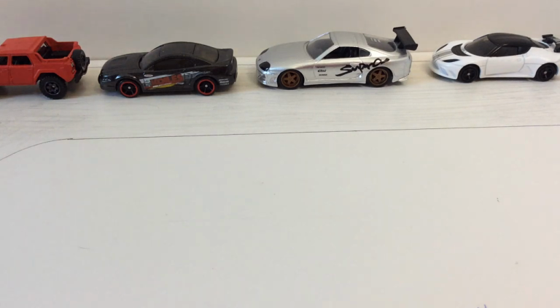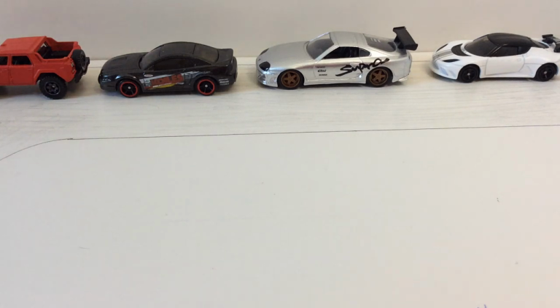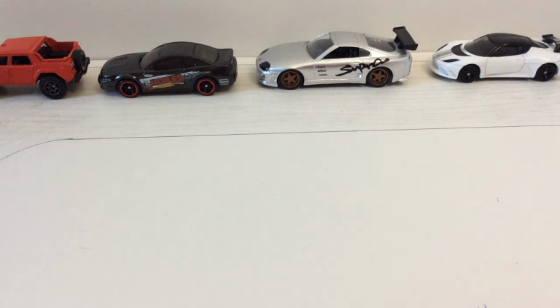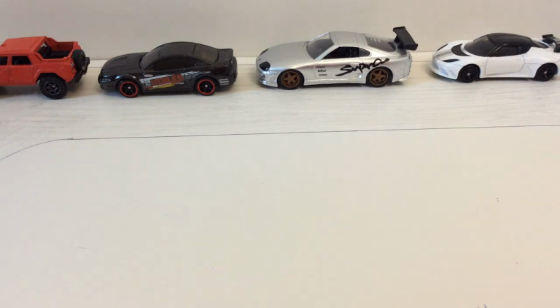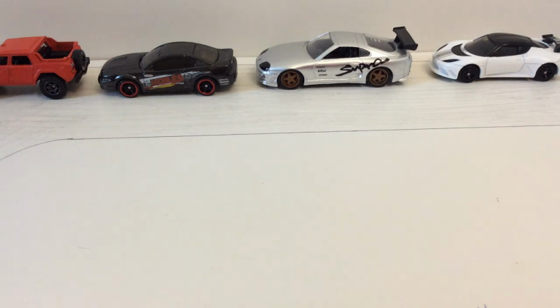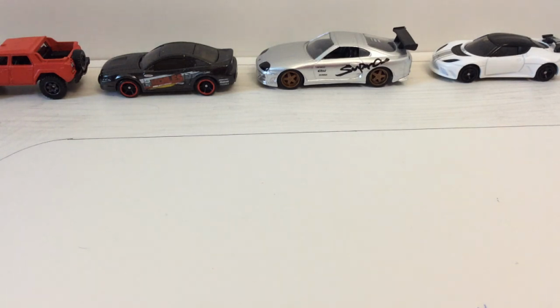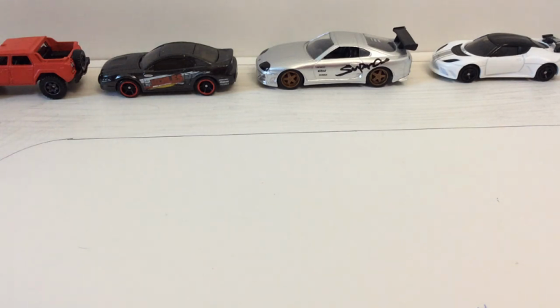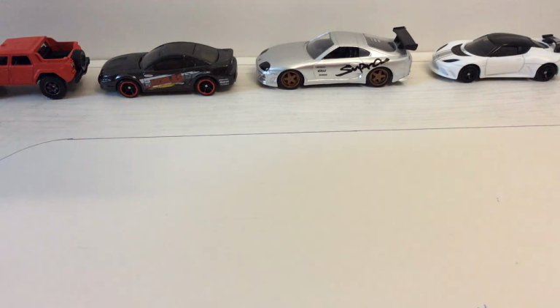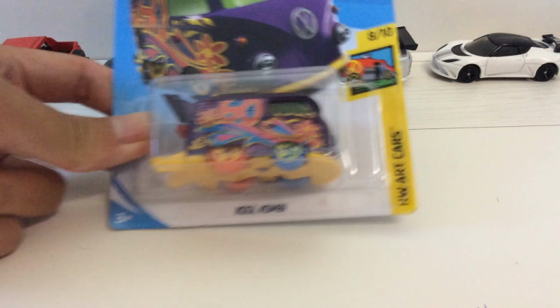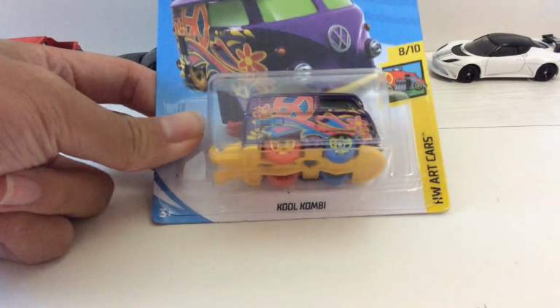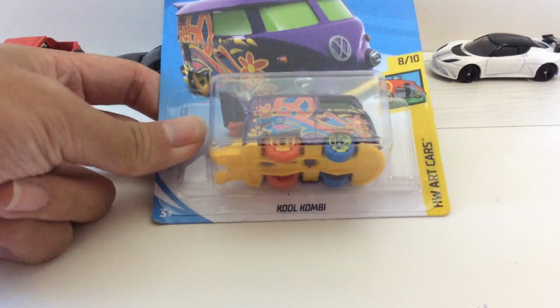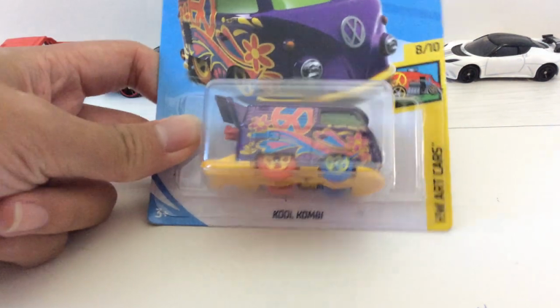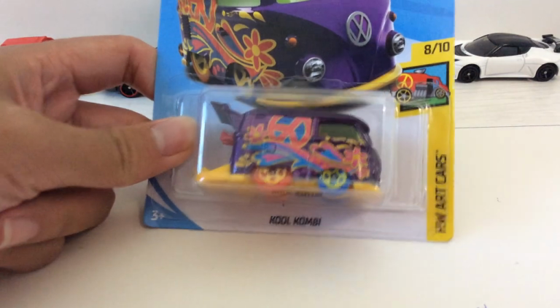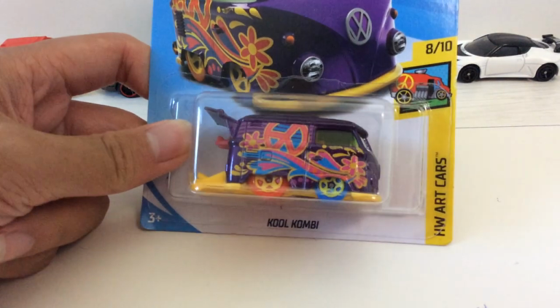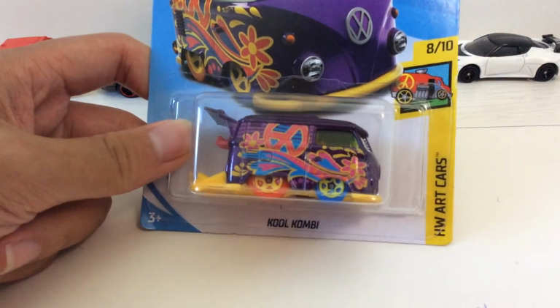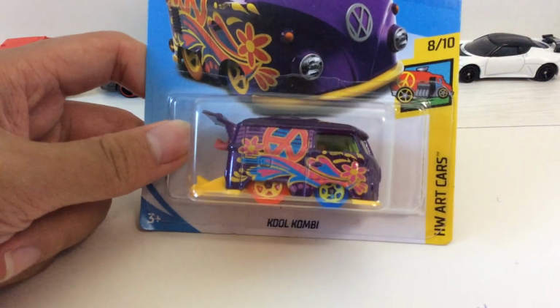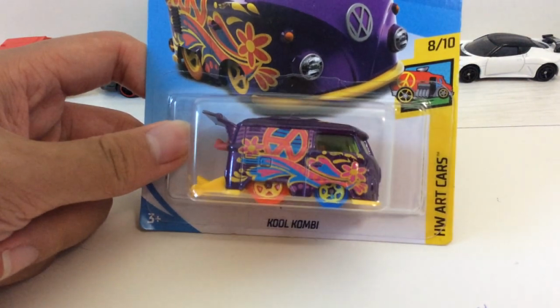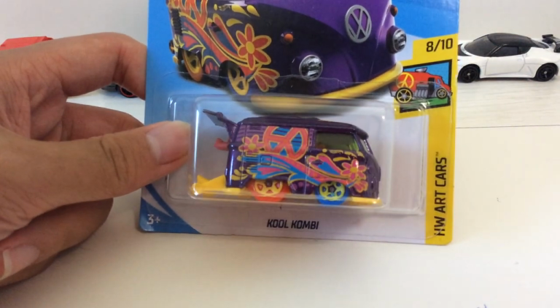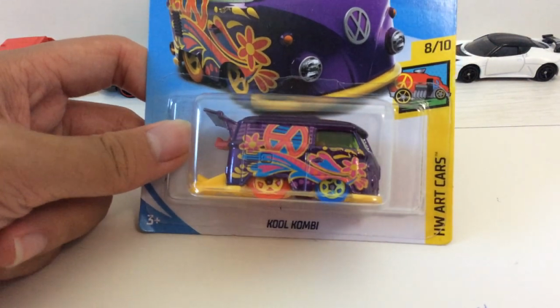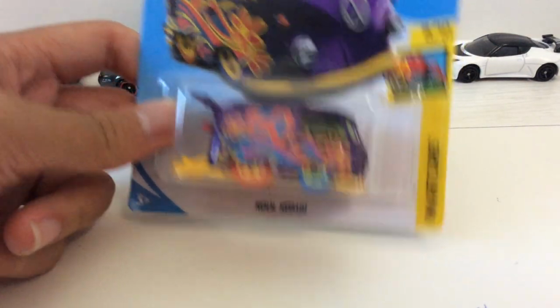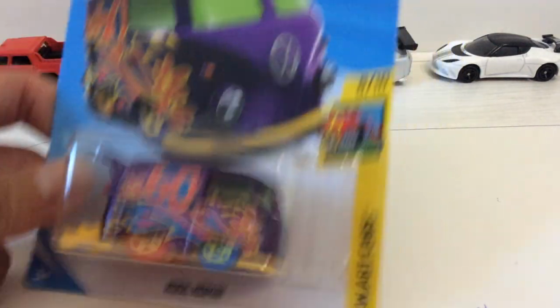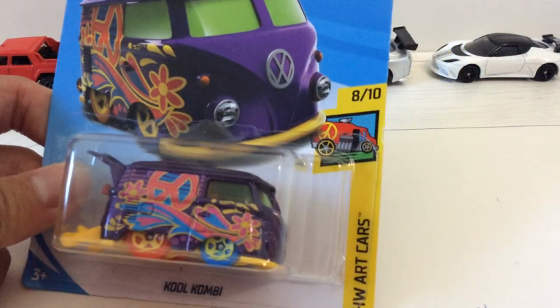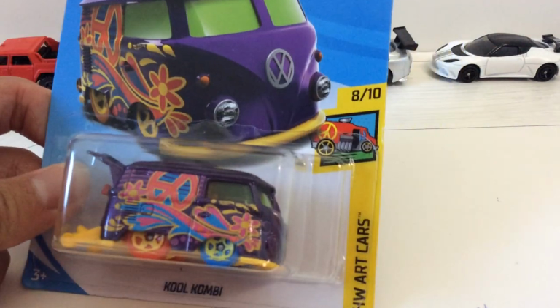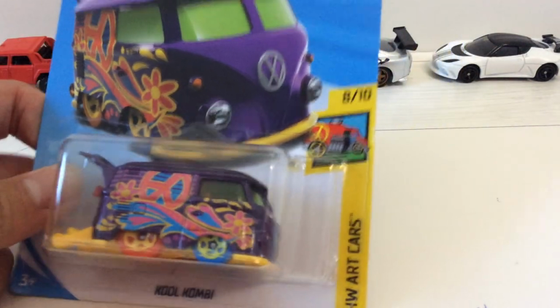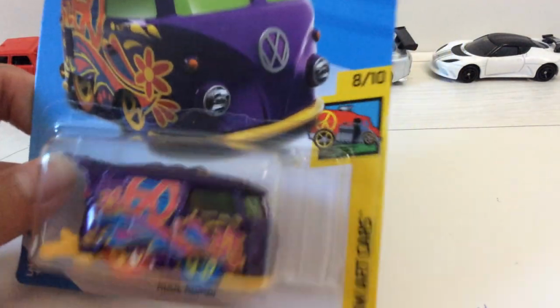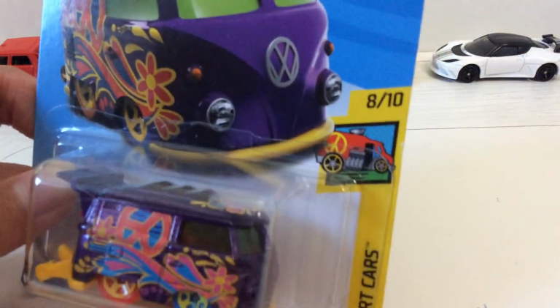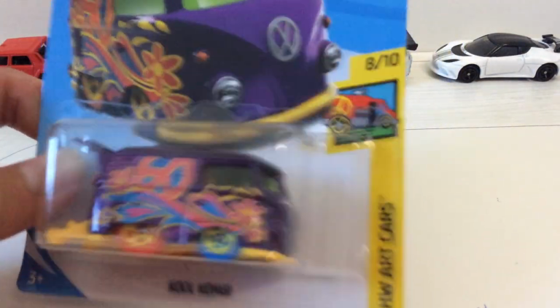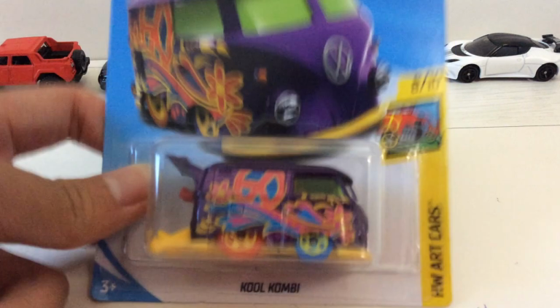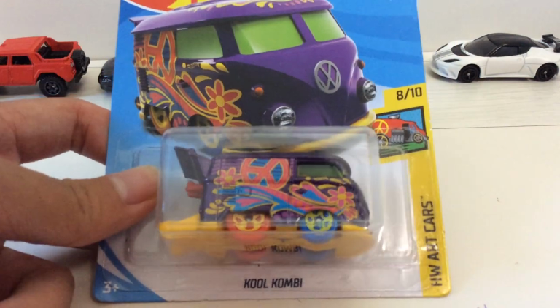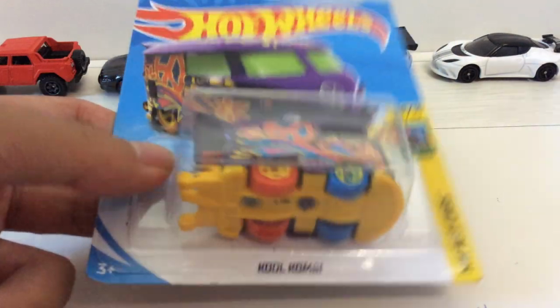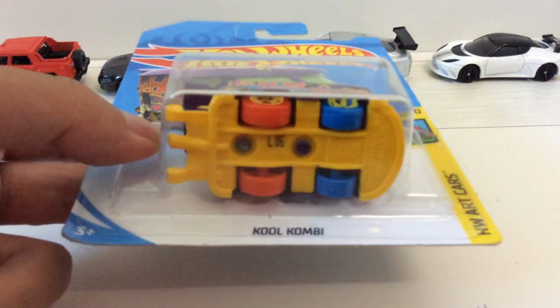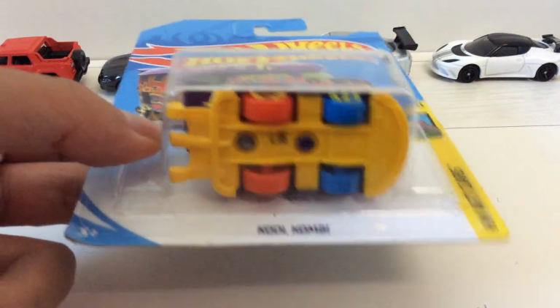Hello guys, we're finishing today. I'm going to reveal this Hot Wheels card. So this is the Volkswagen Cool Combi from the ART car series, a 10 that series. And it is a treasure hunt.